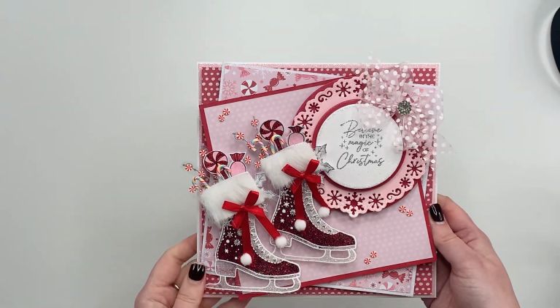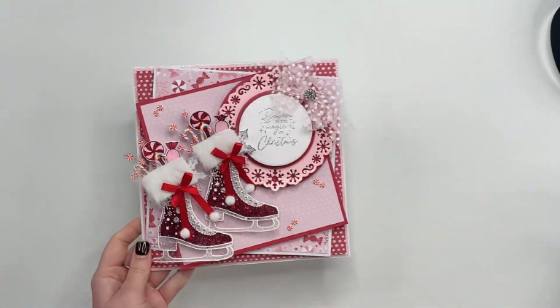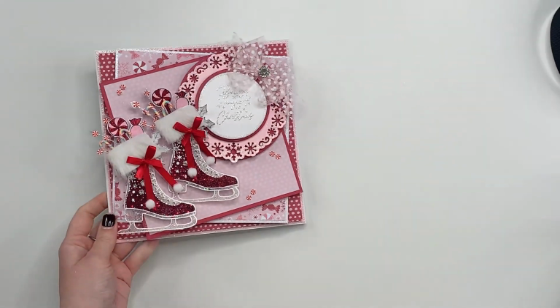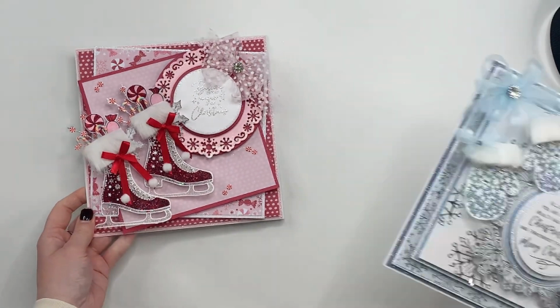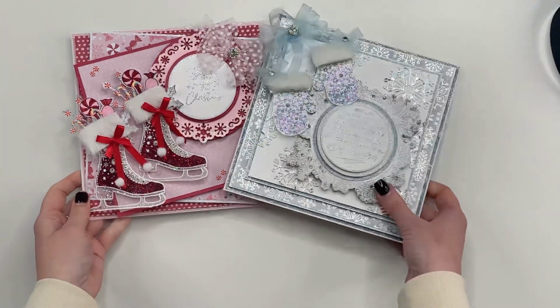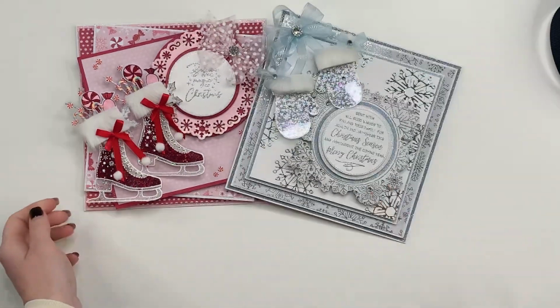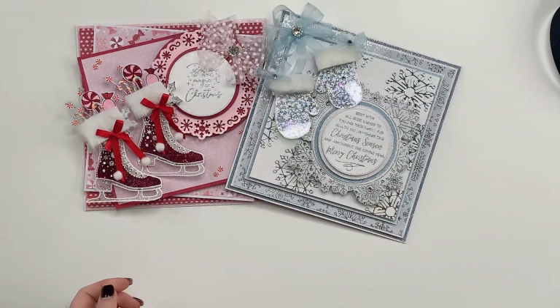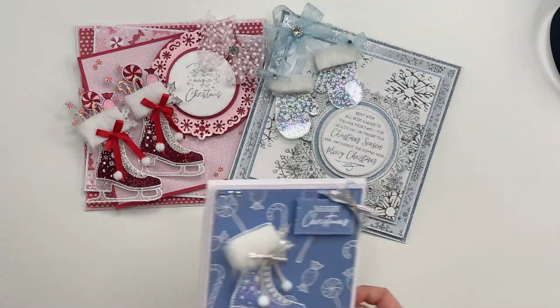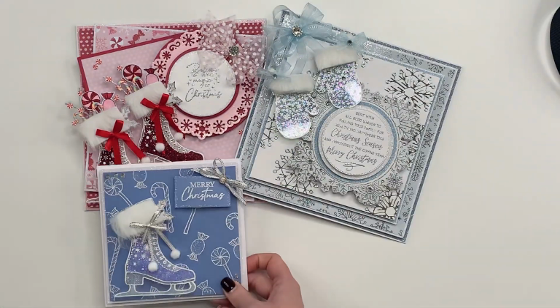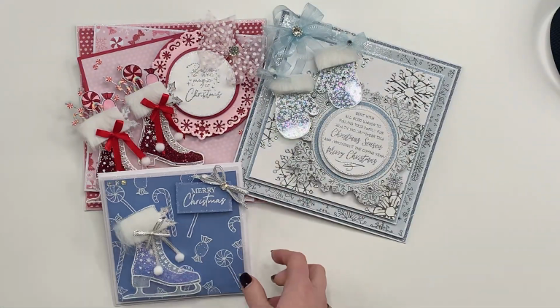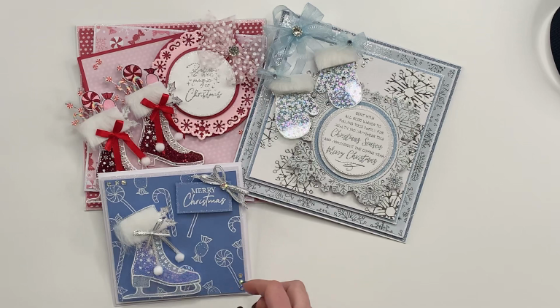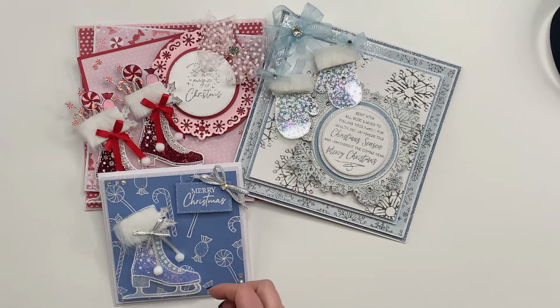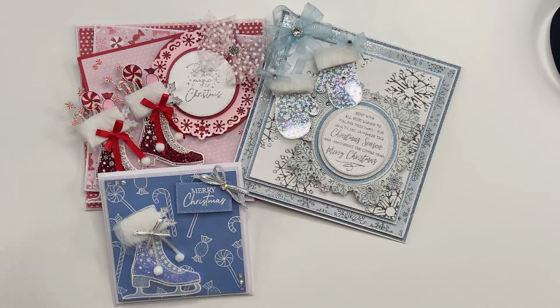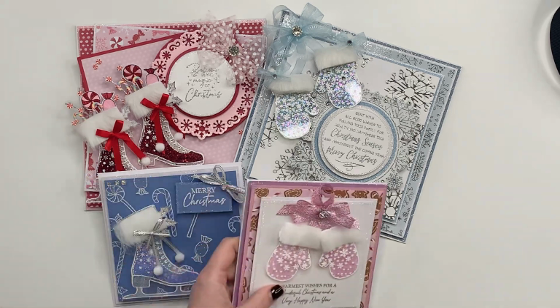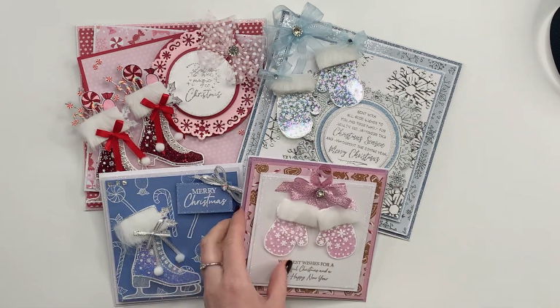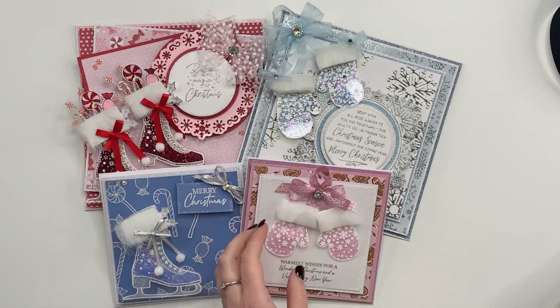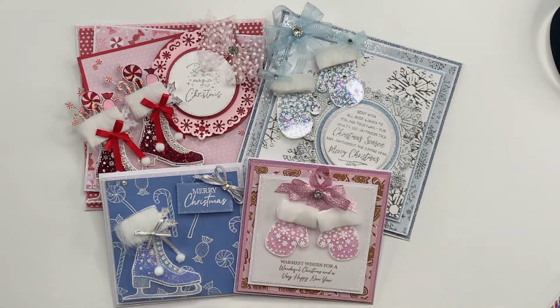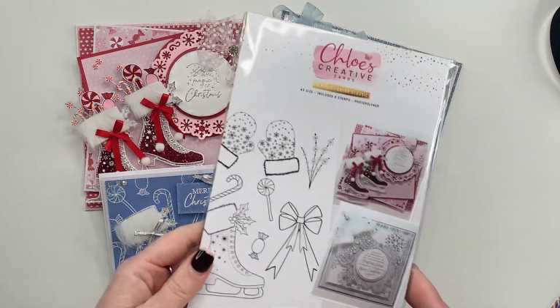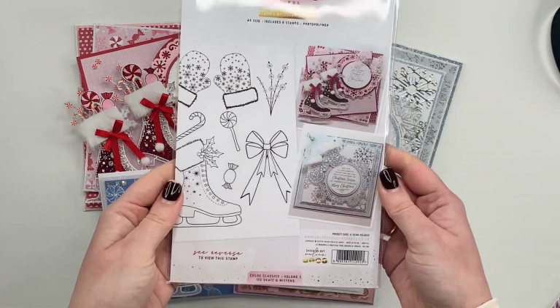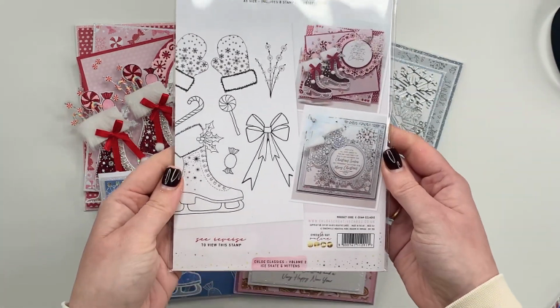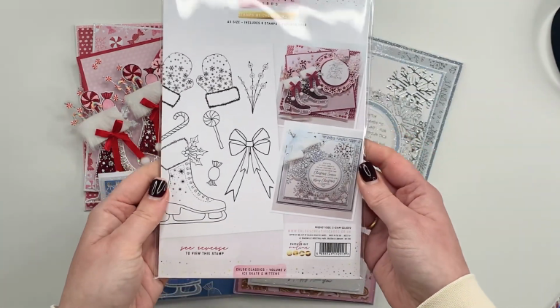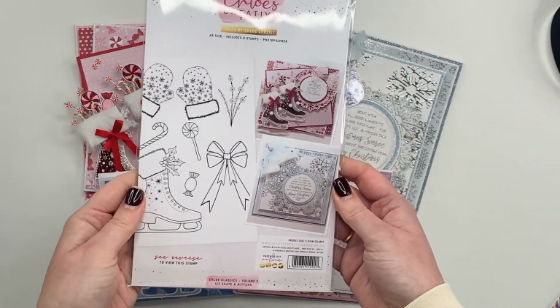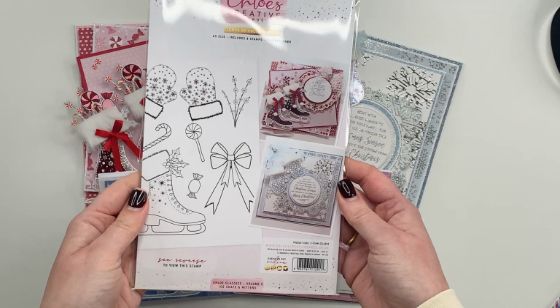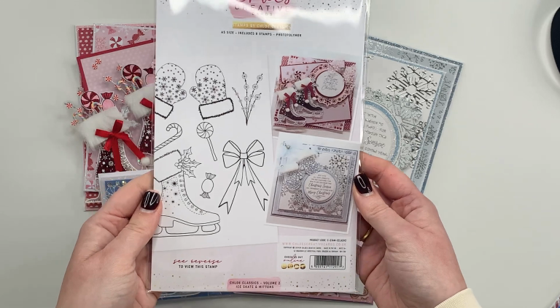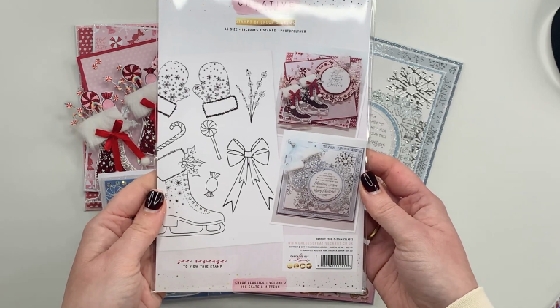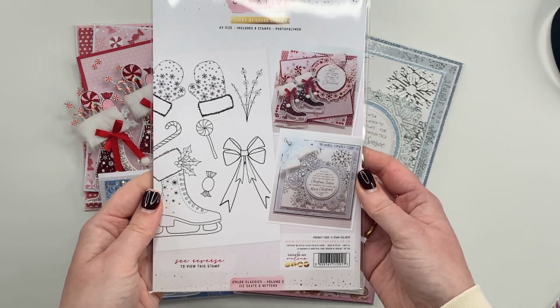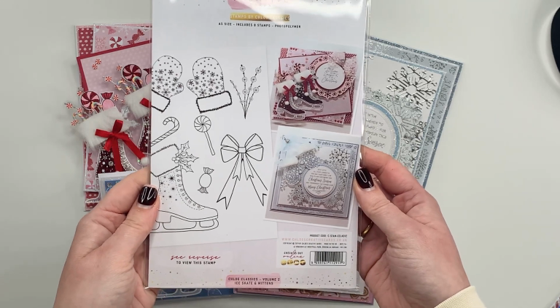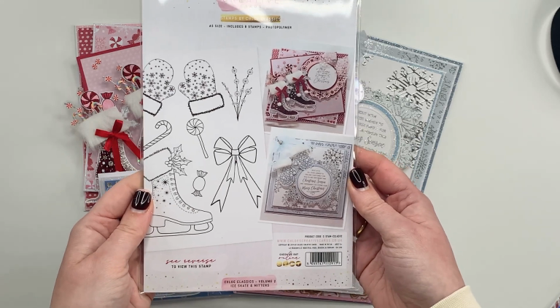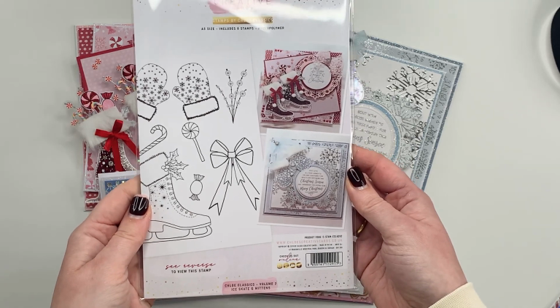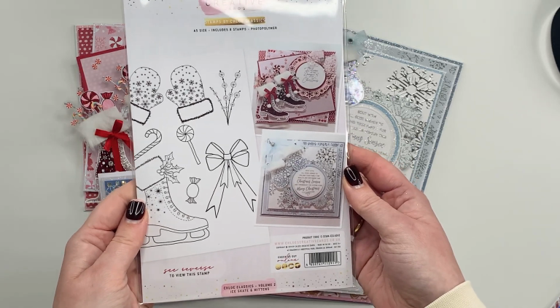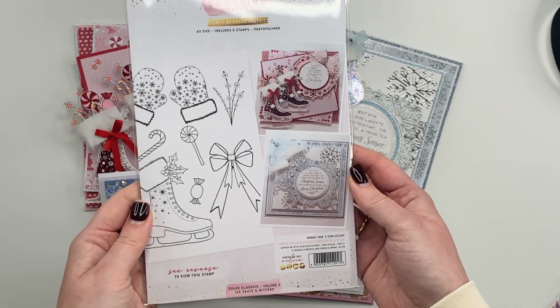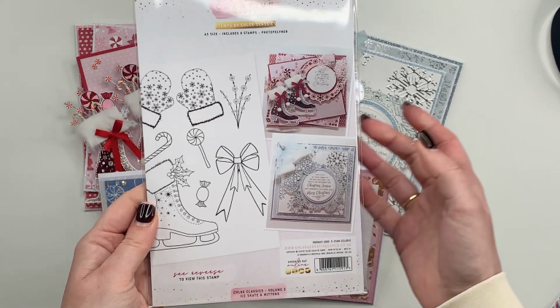We've got lots and lots of videos coming up on the YouTube channel too, so please do click subscribe and hop over to chloescreativecards.co.uk to grab your Chloe Classics Volume 2 collection.